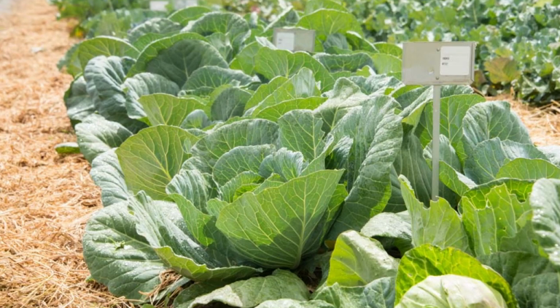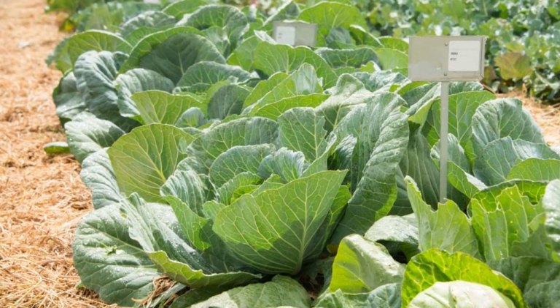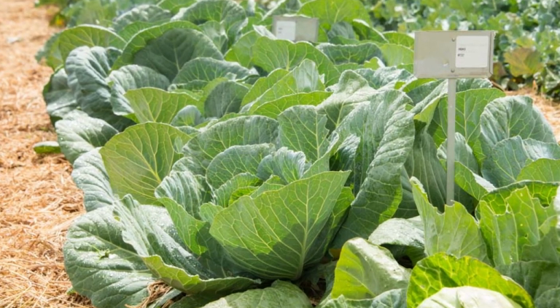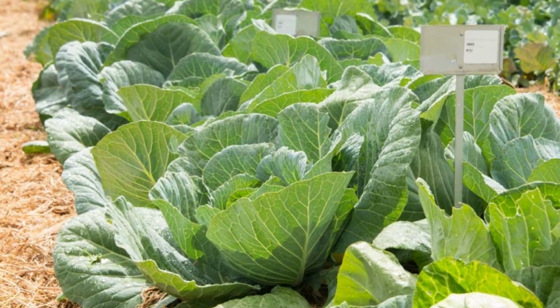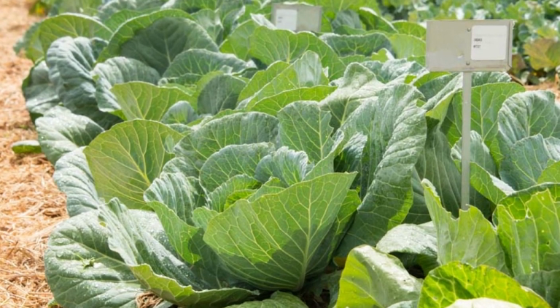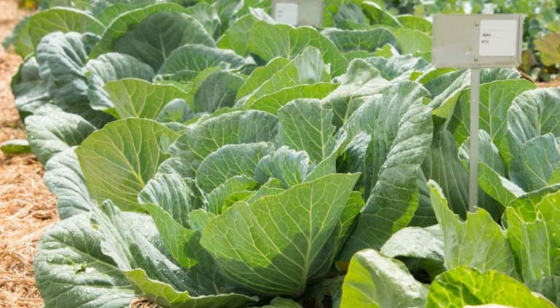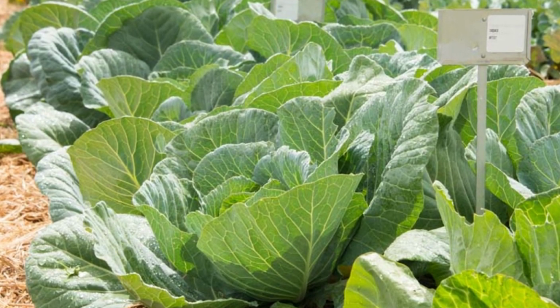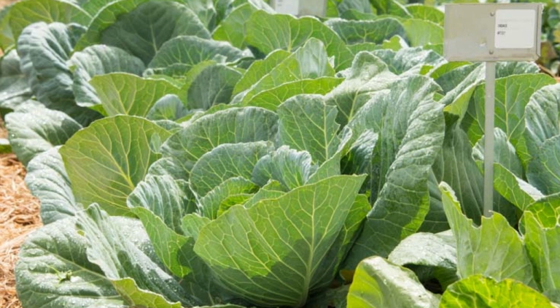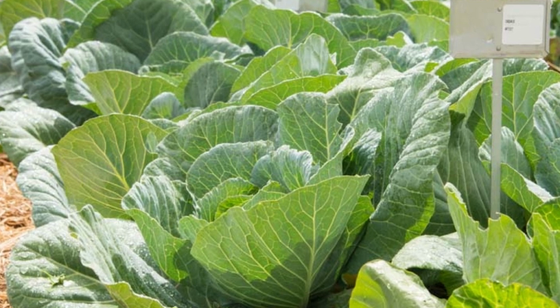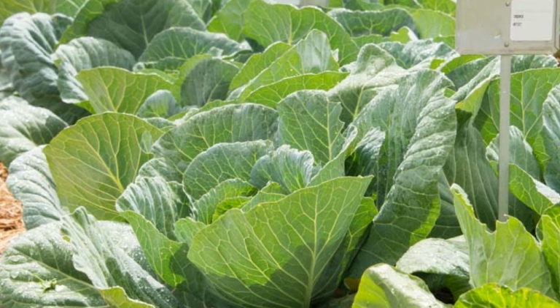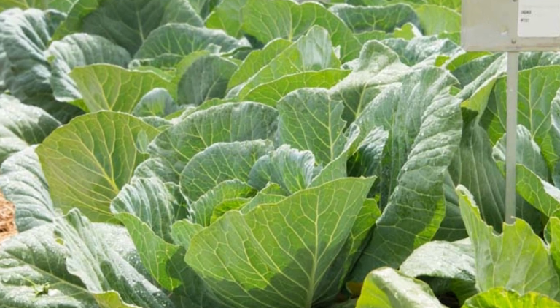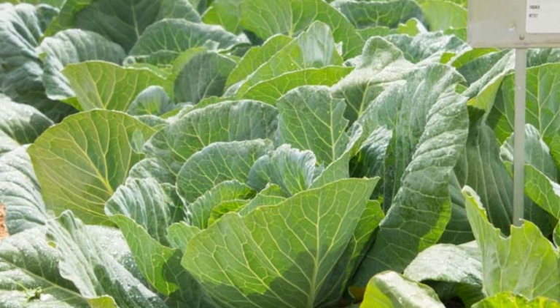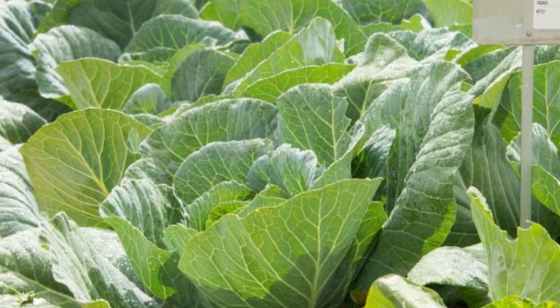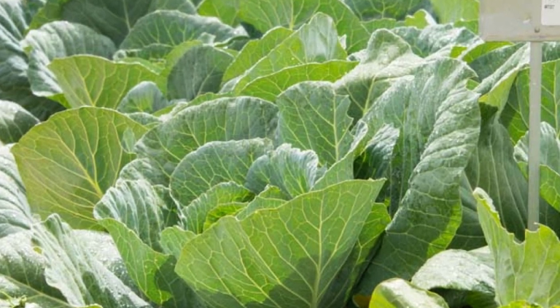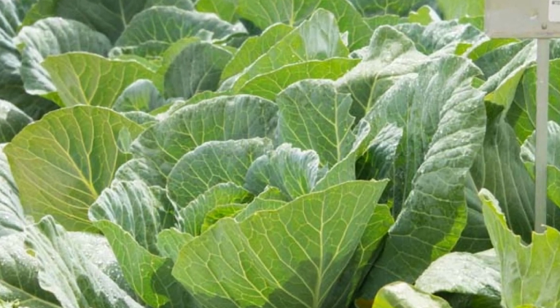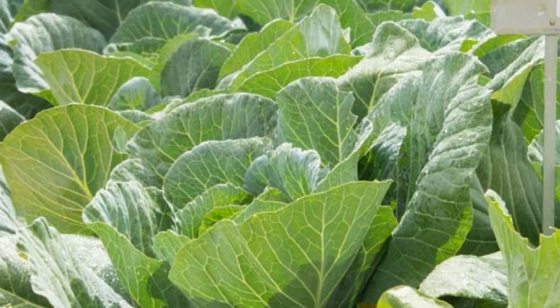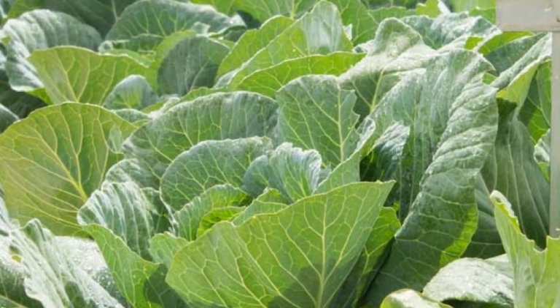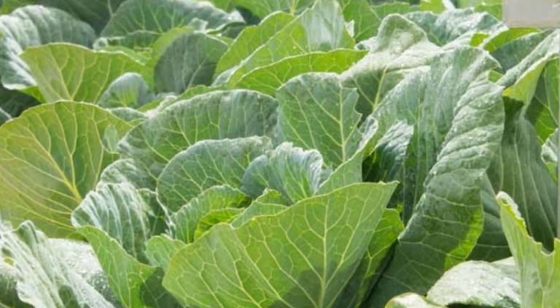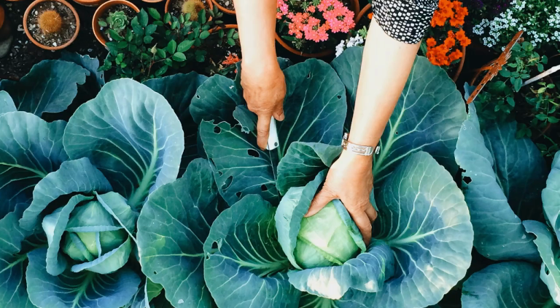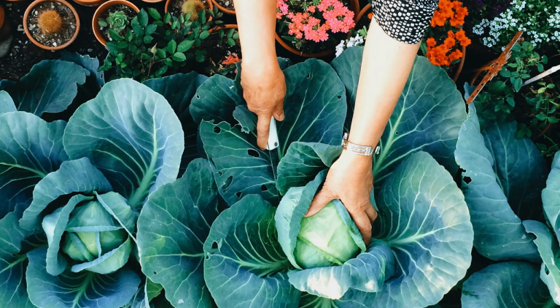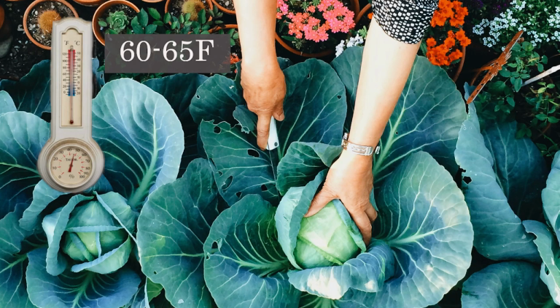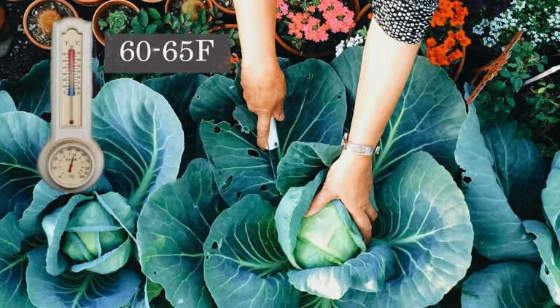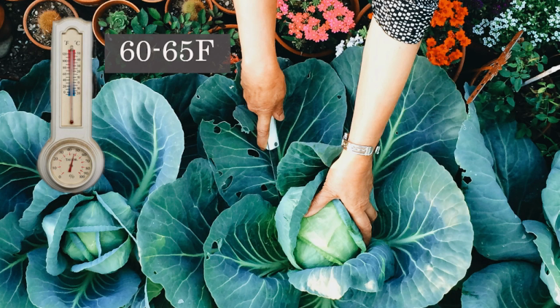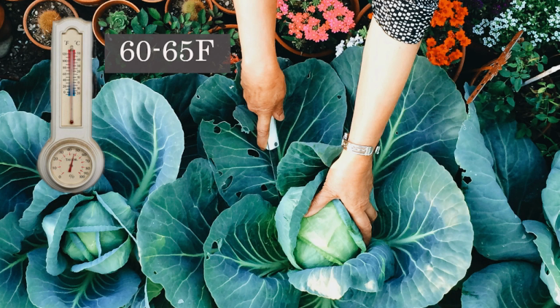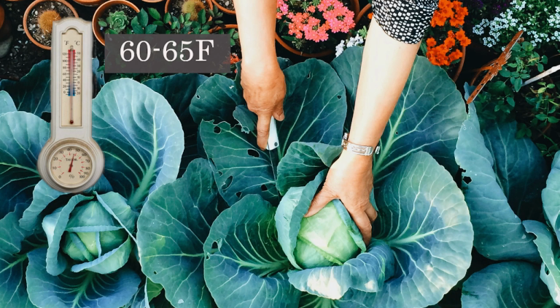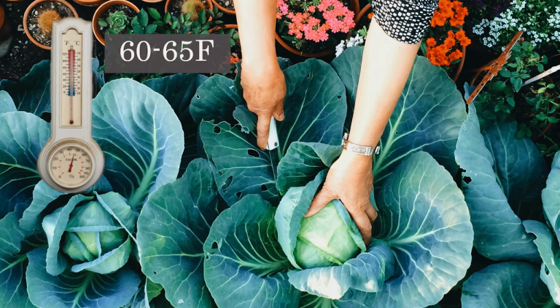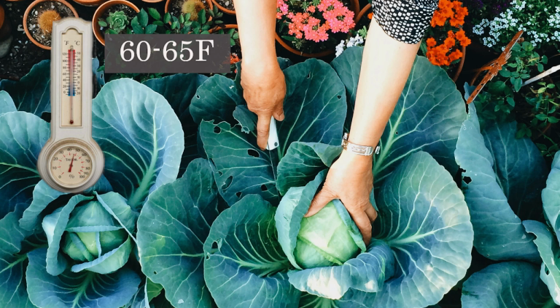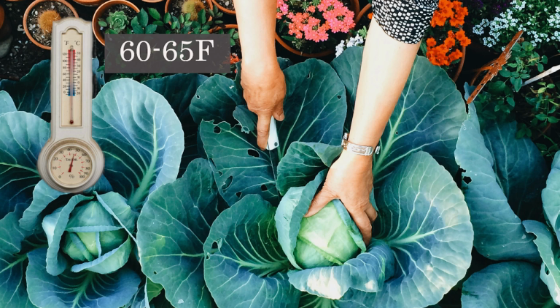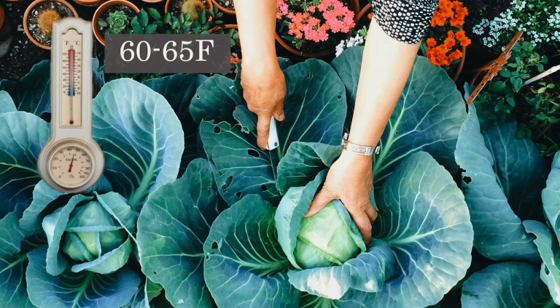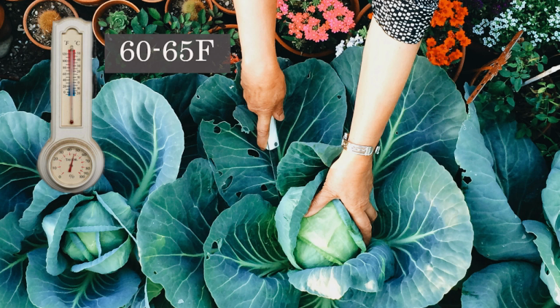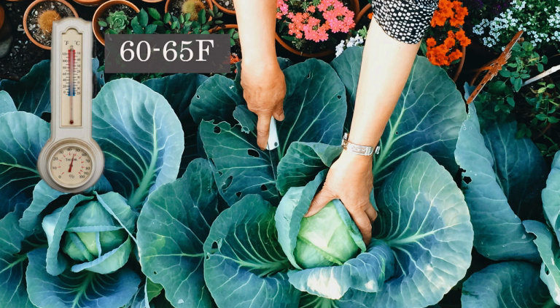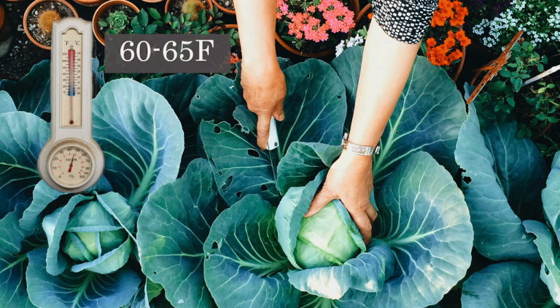Keep in mind that cabbage grows best in the cooler weather of spring and fall. Optimum daytime temperatures are 60 to 65 degrees Fahrenheit.